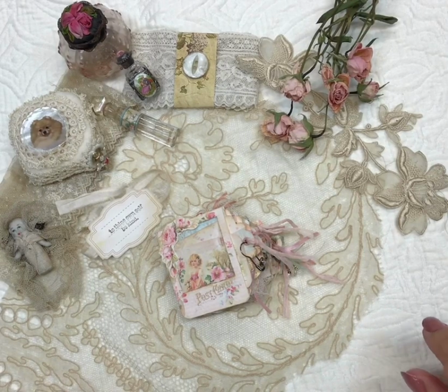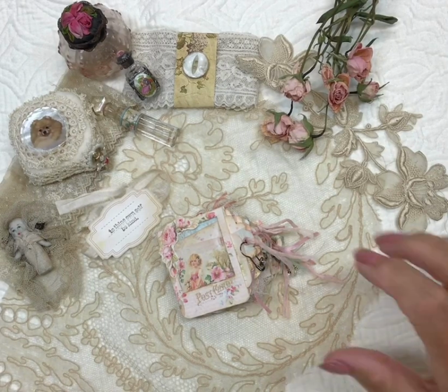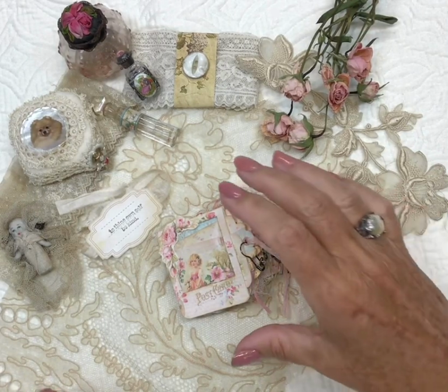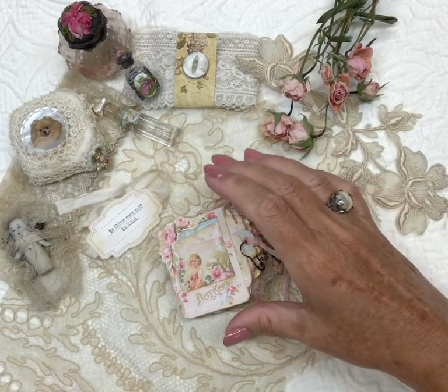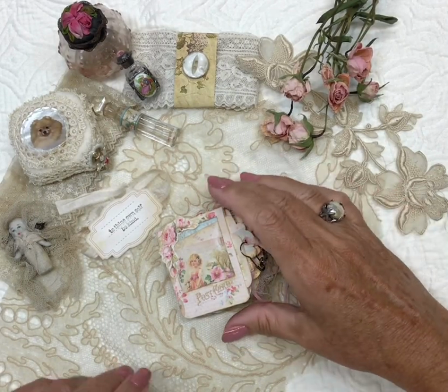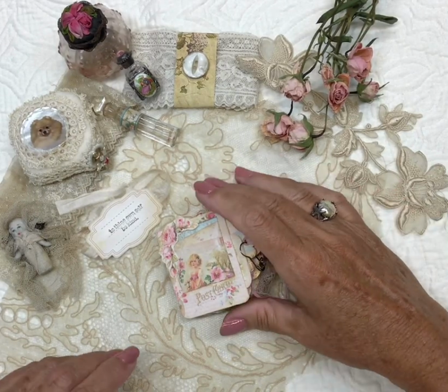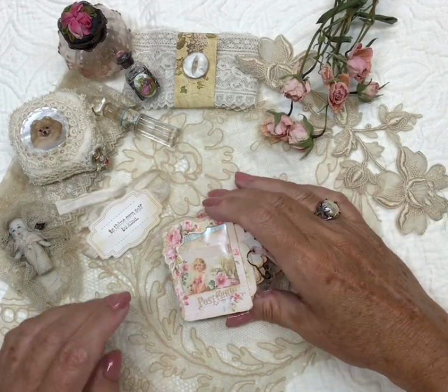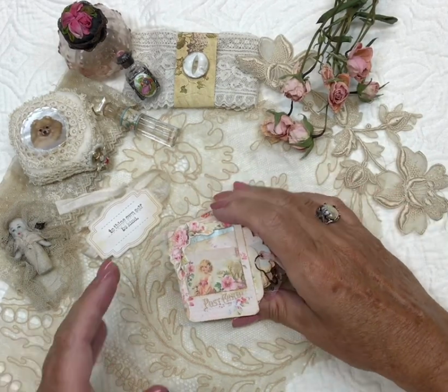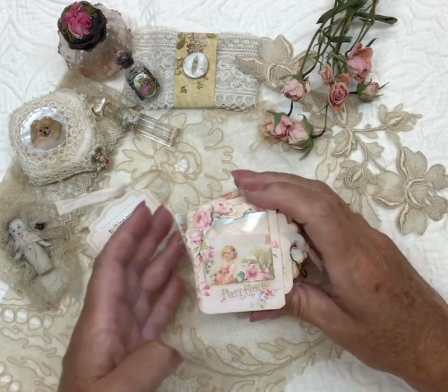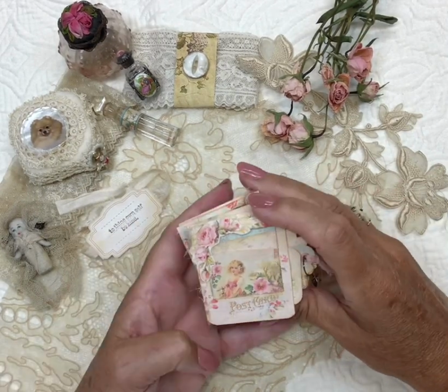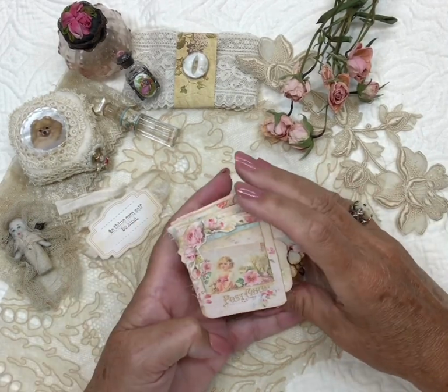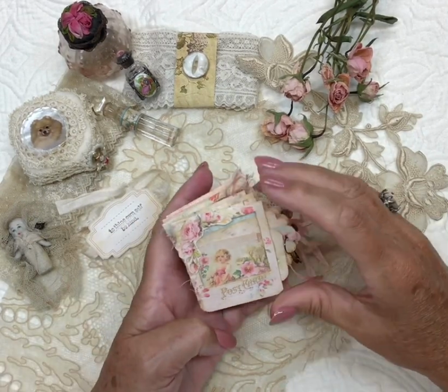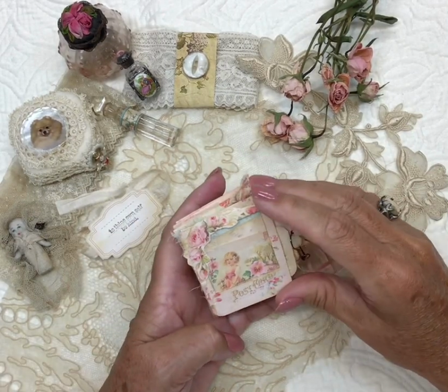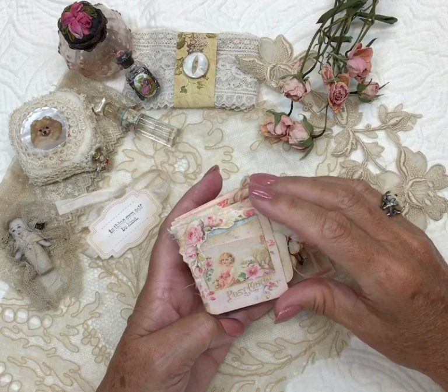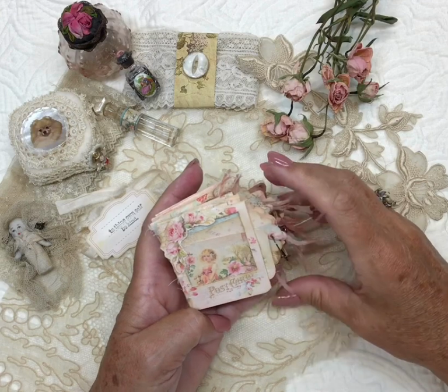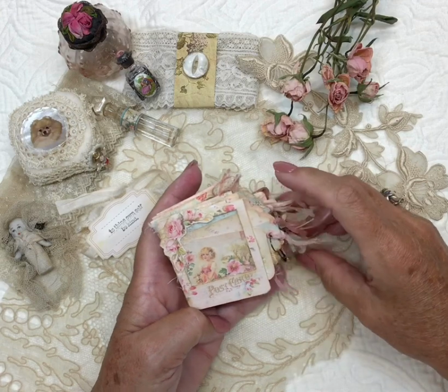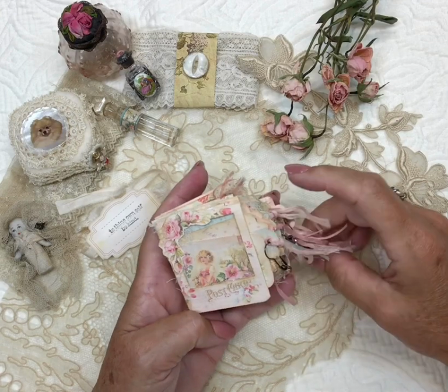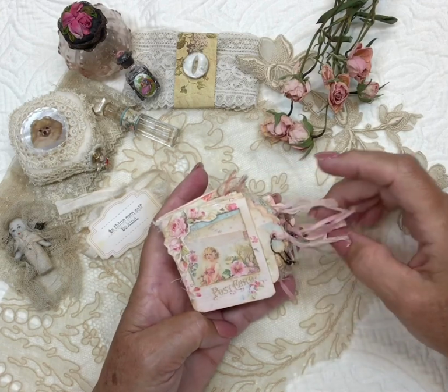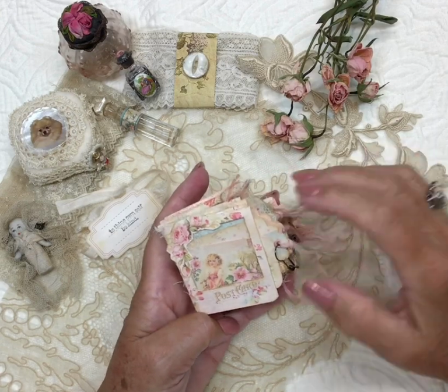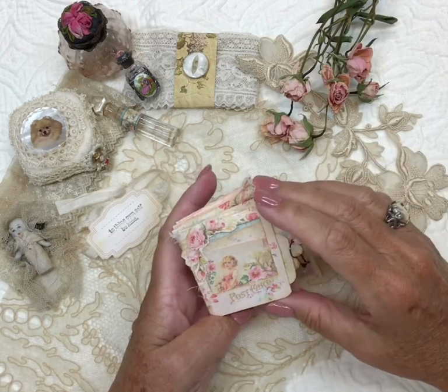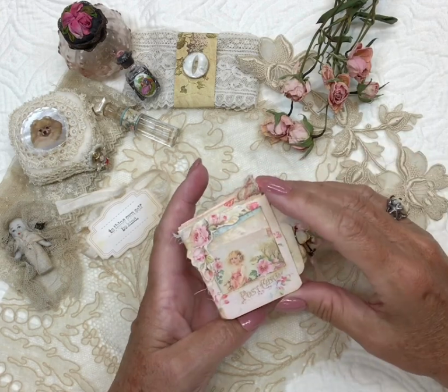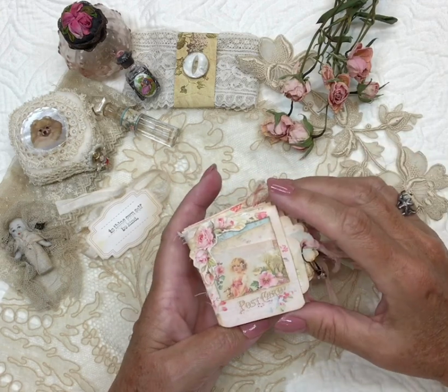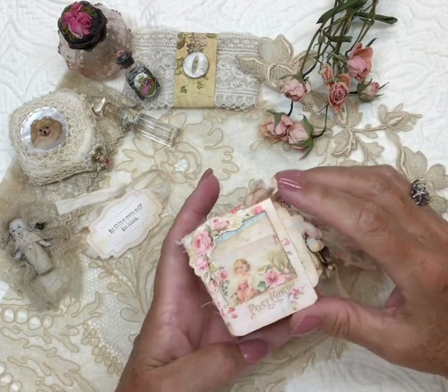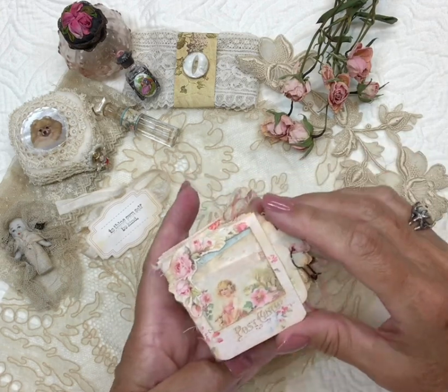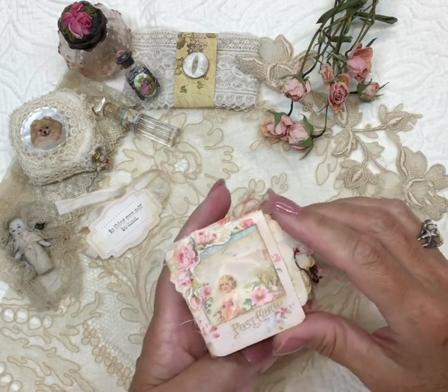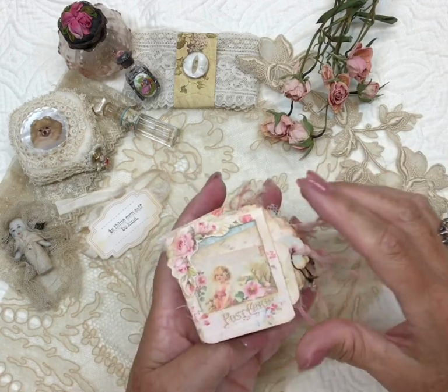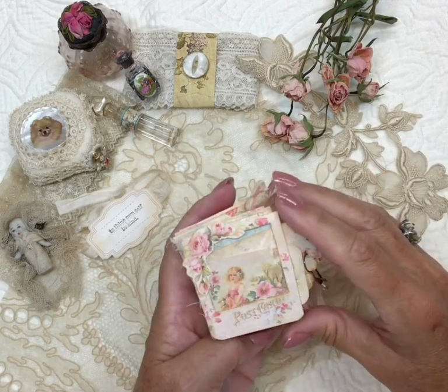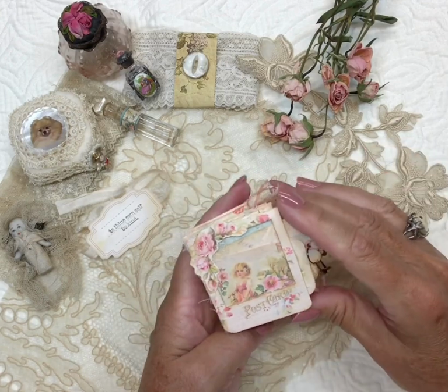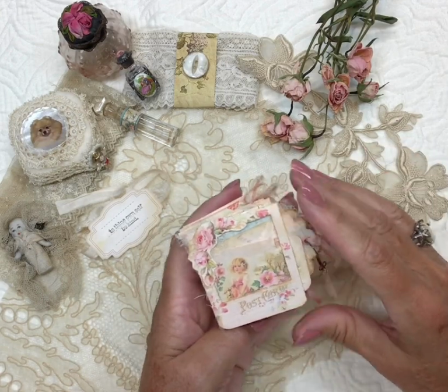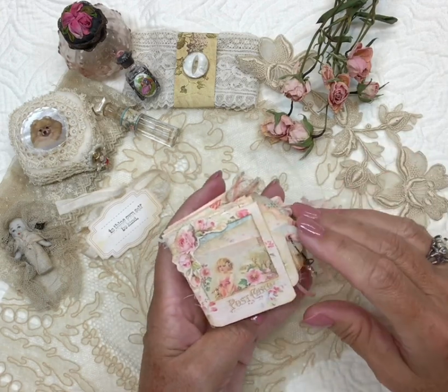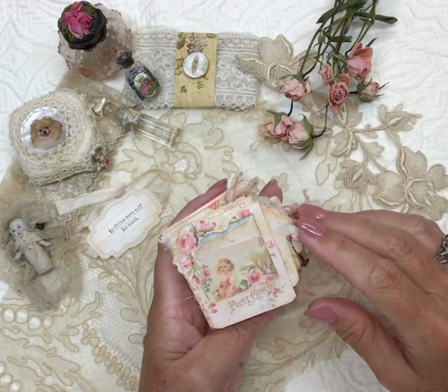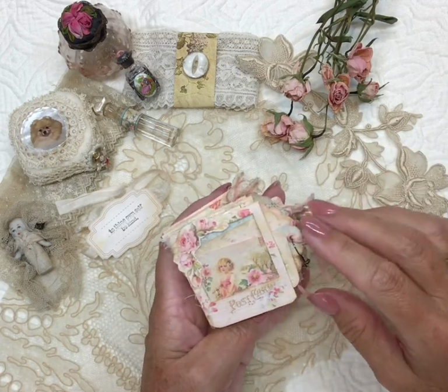Good morning, Pat Winter here. Before I ship off this little booklet, I thought I would give a little flip through as requested by a few friends.